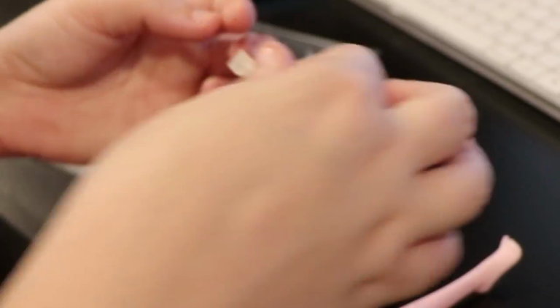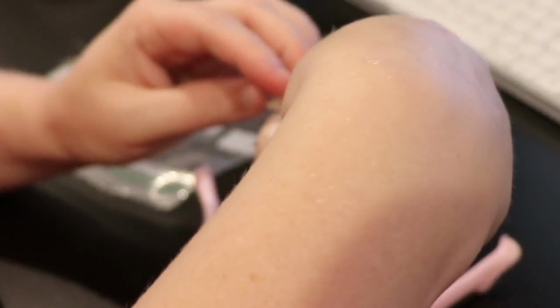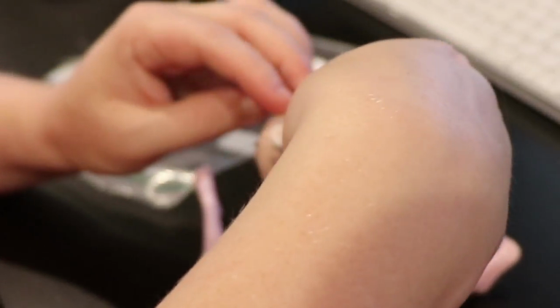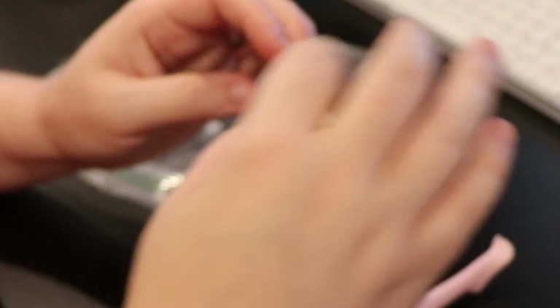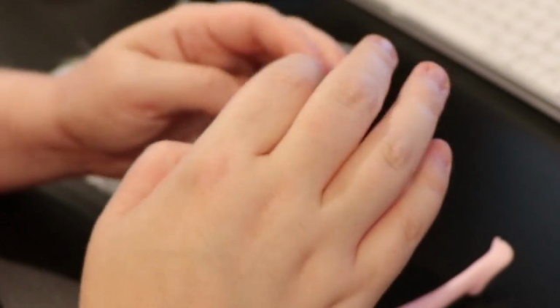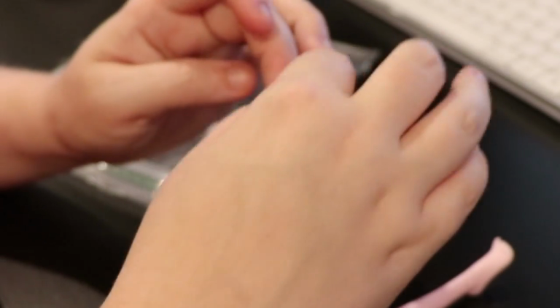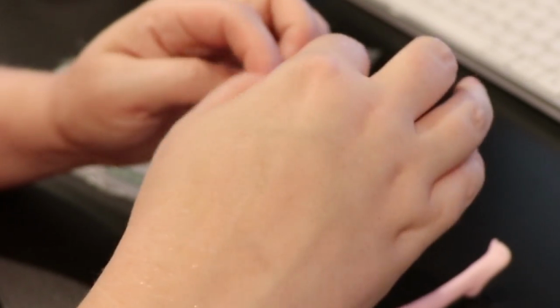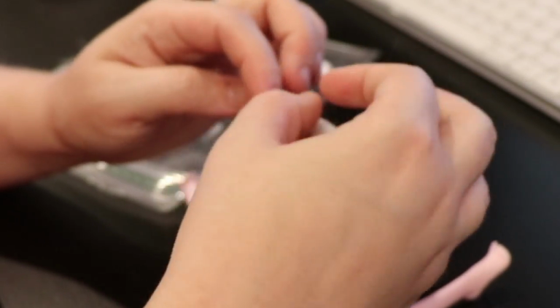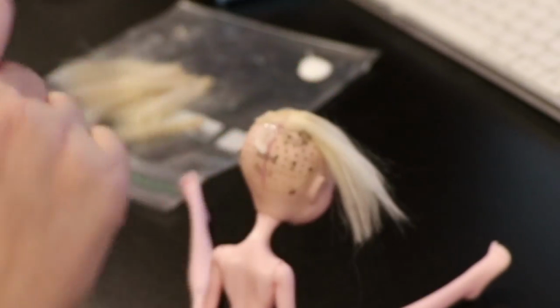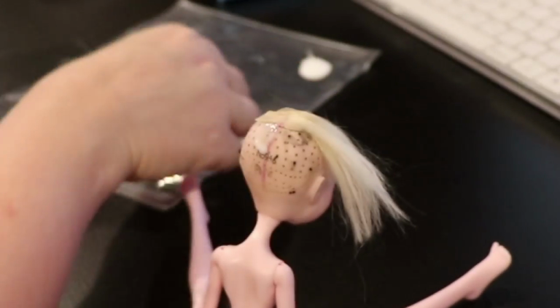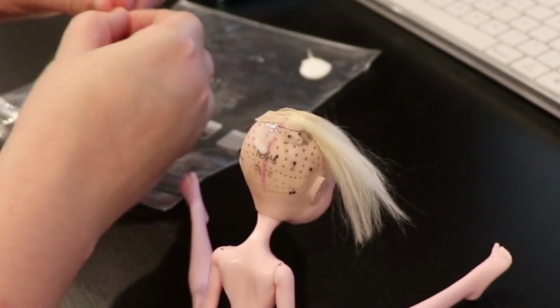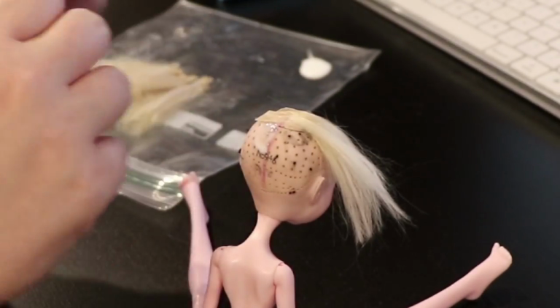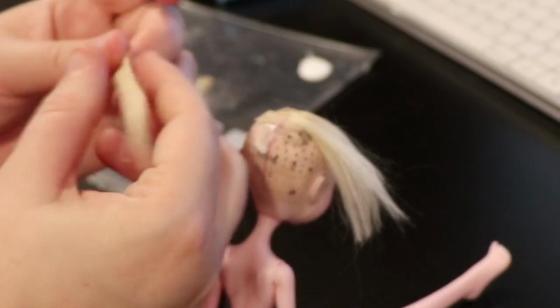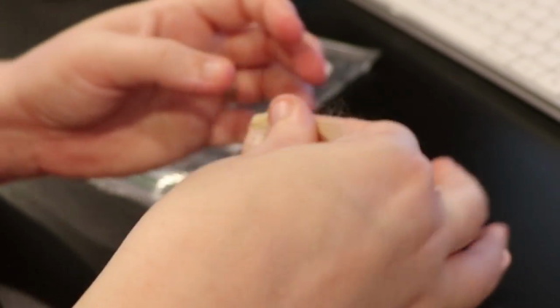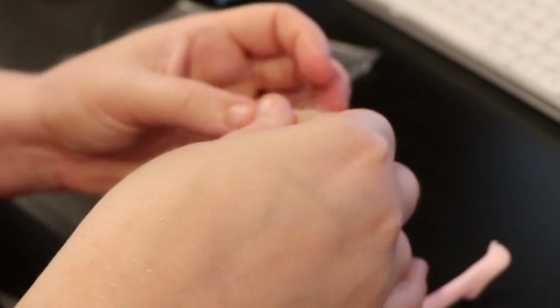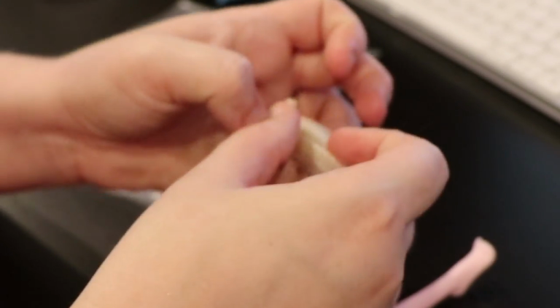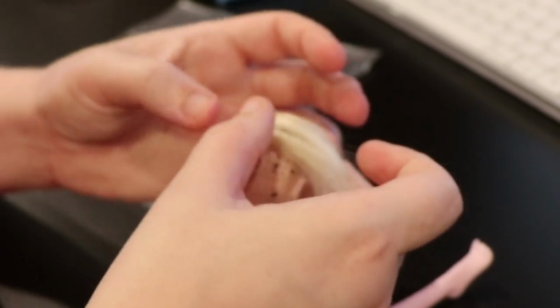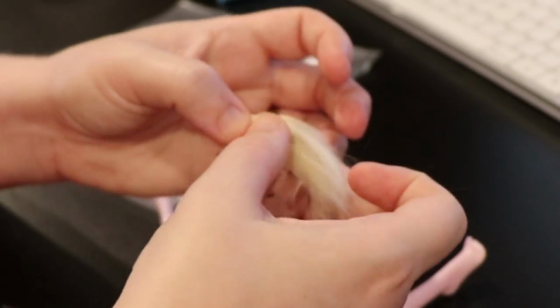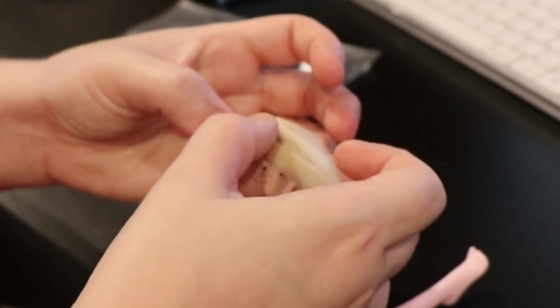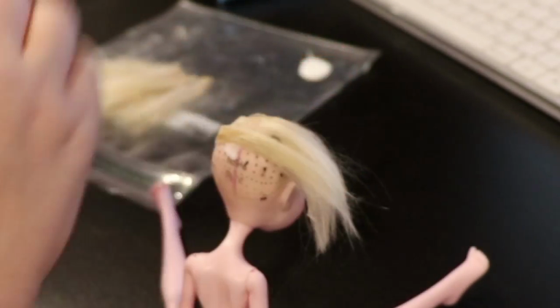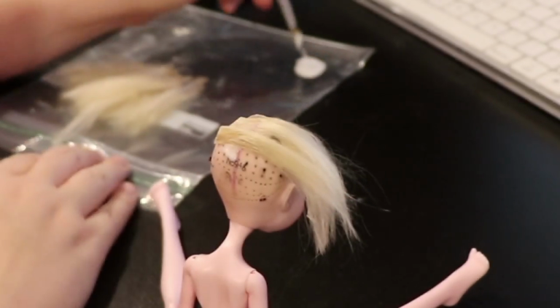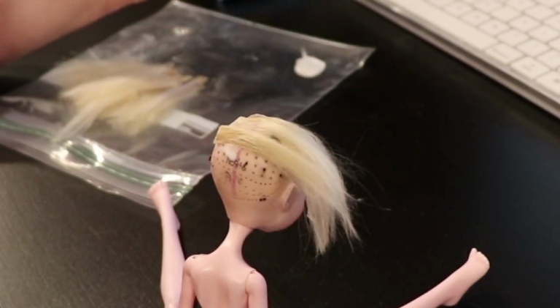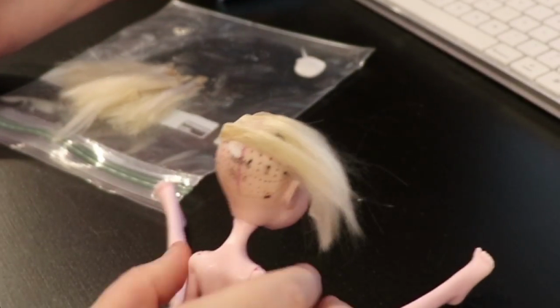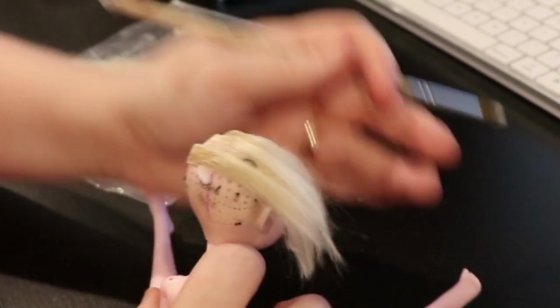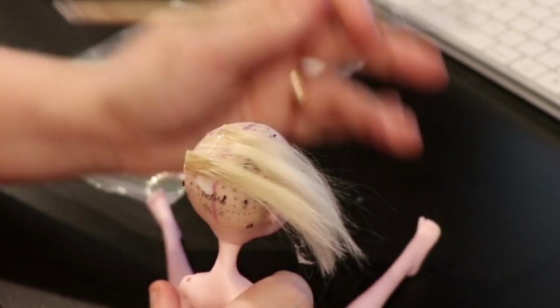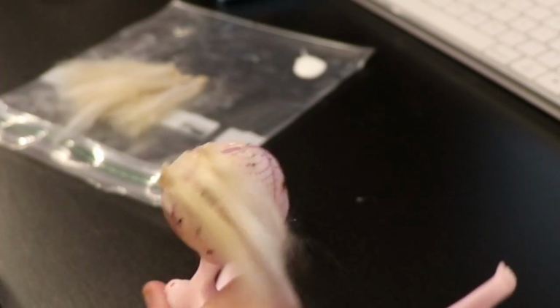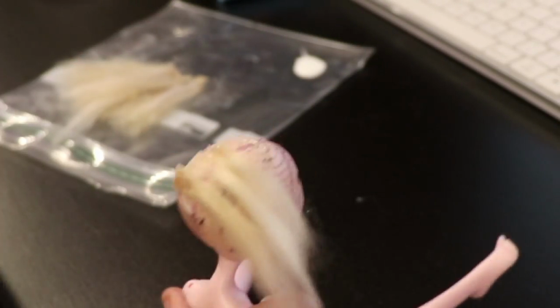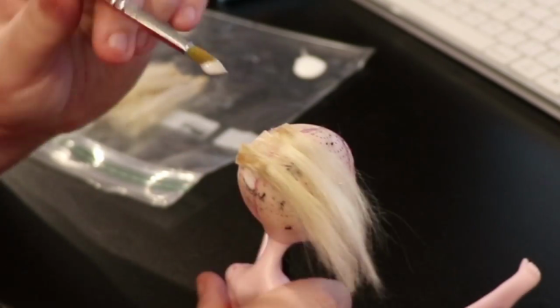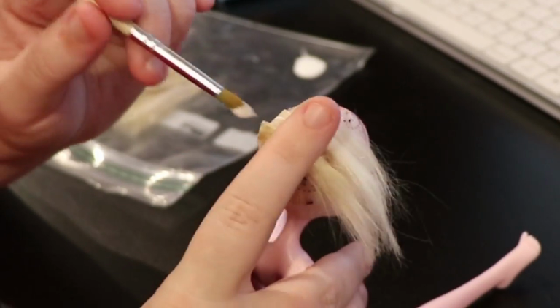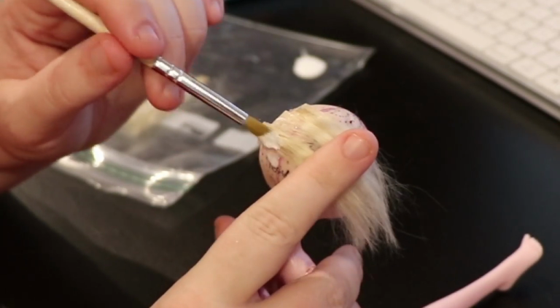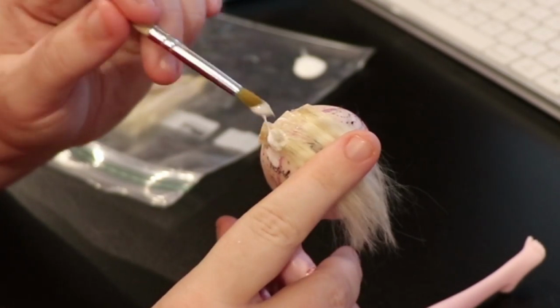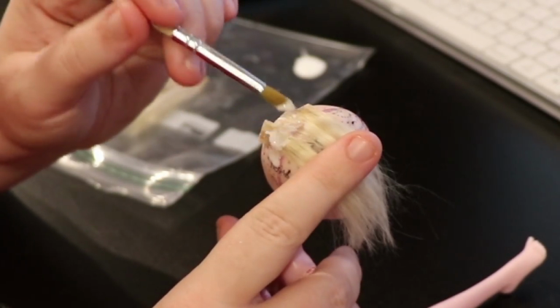I start with the part, applying the wefts in the opposite direction I want them to be. That way when I pull them back I will get a nice, clean, pulled back hair look.